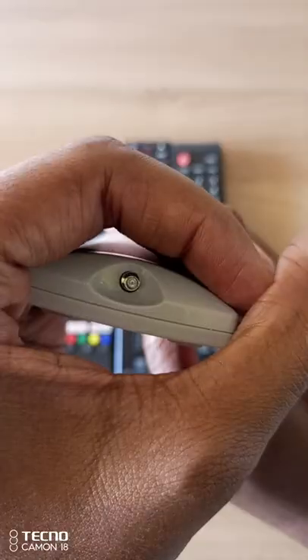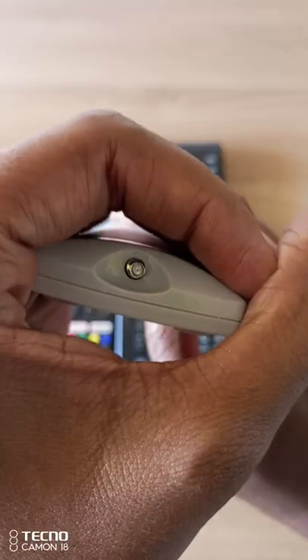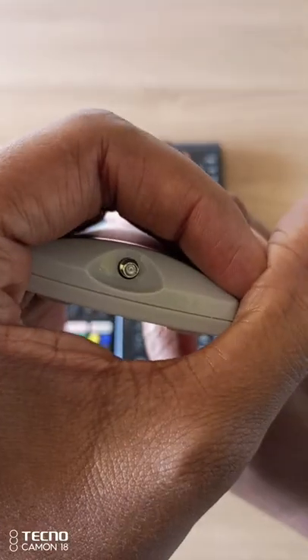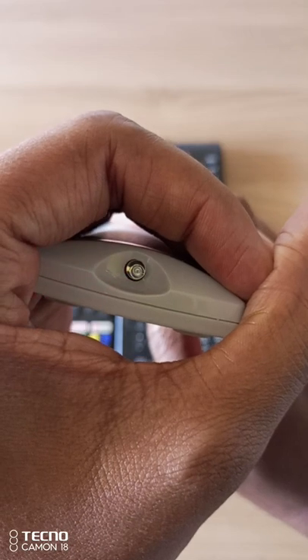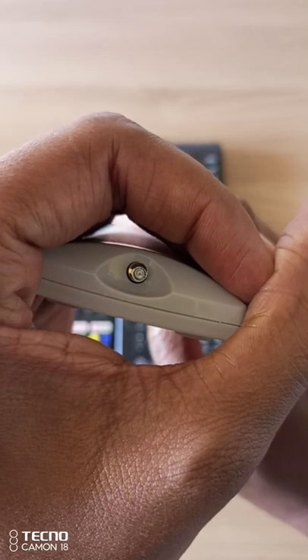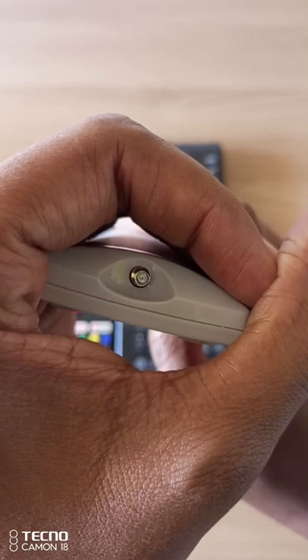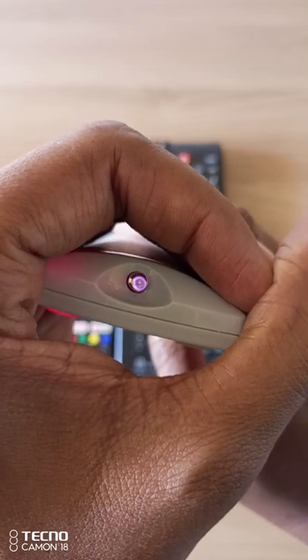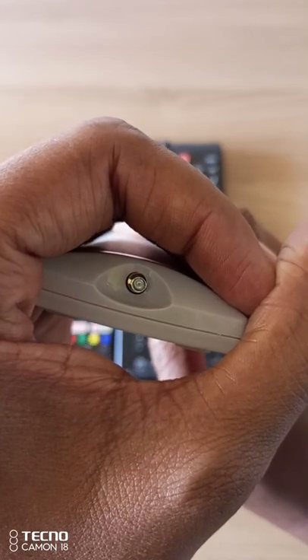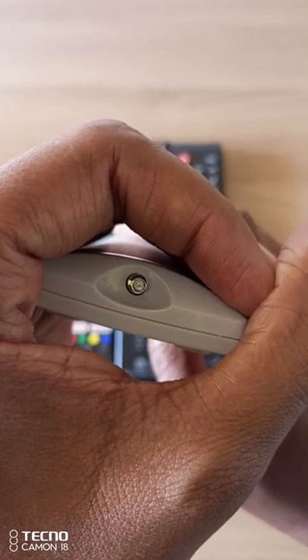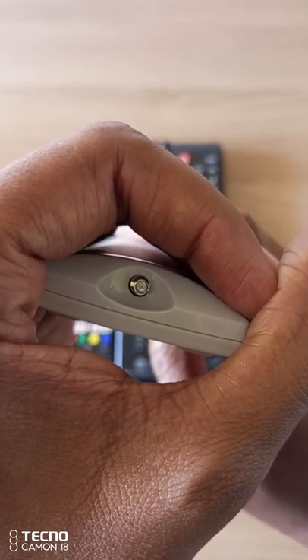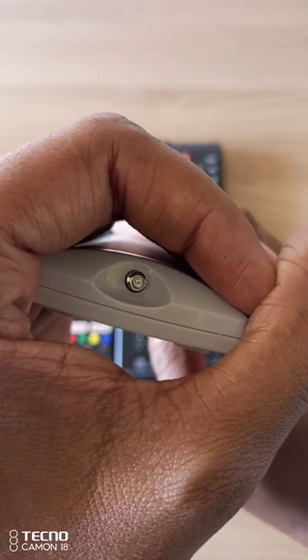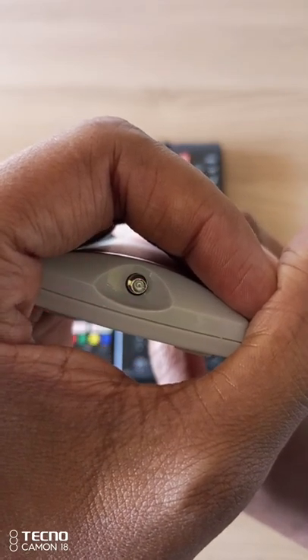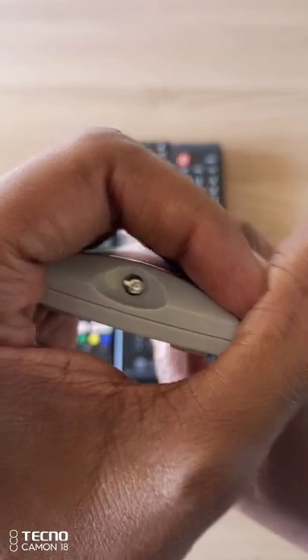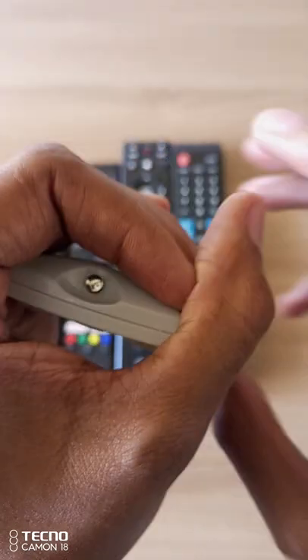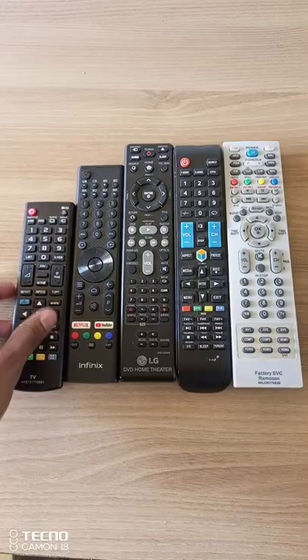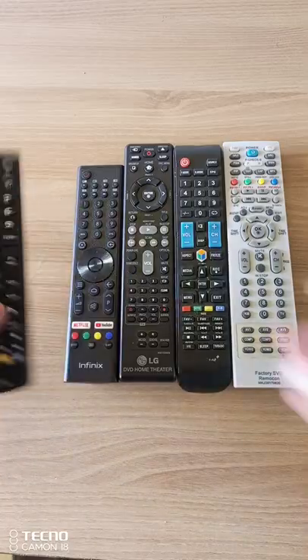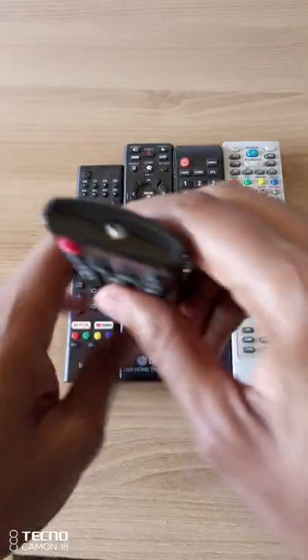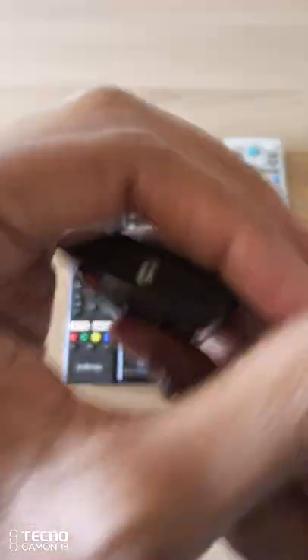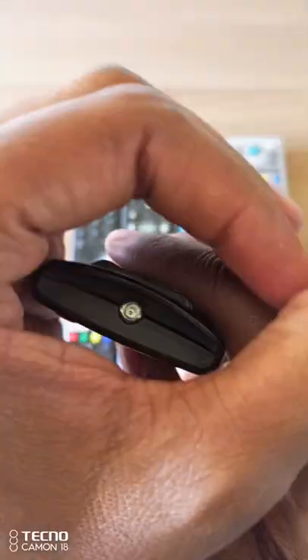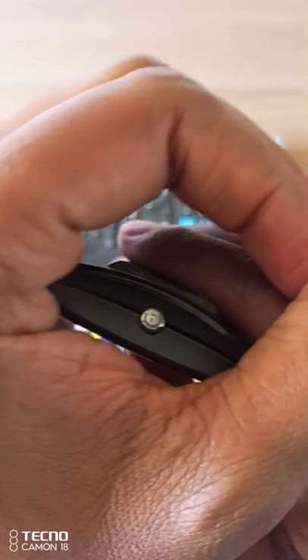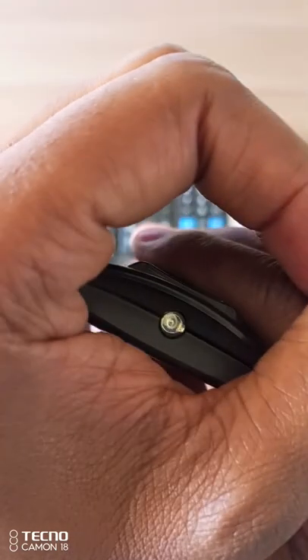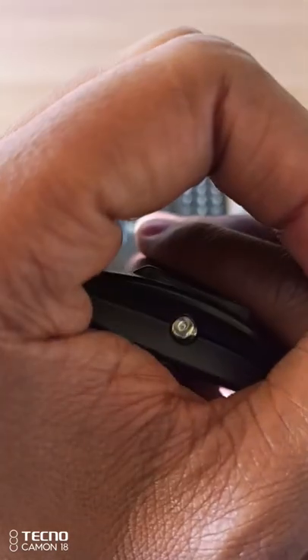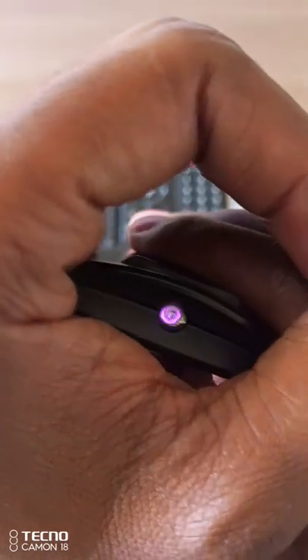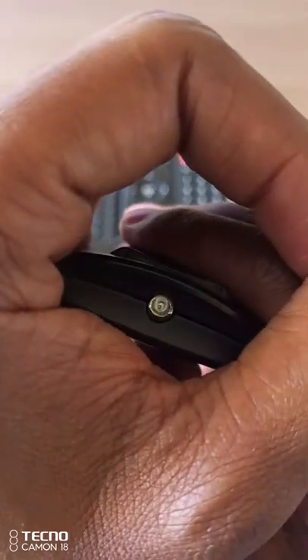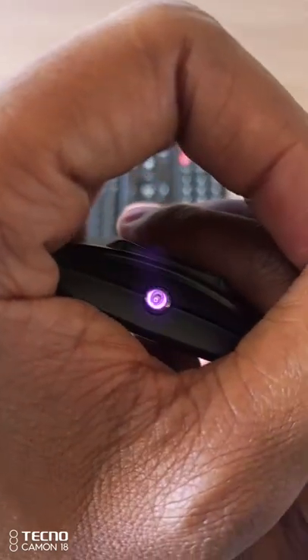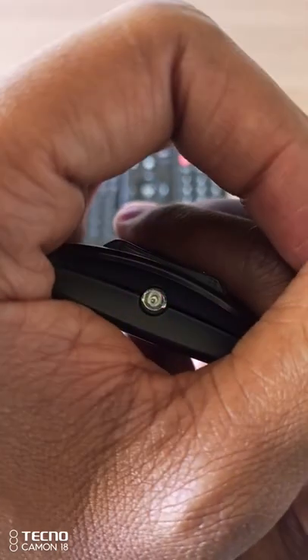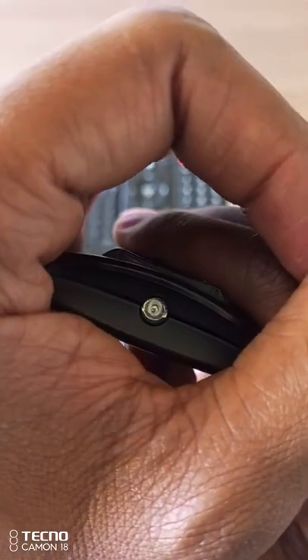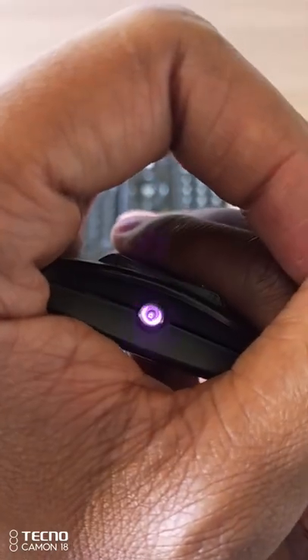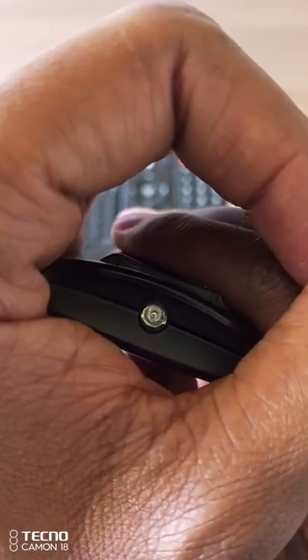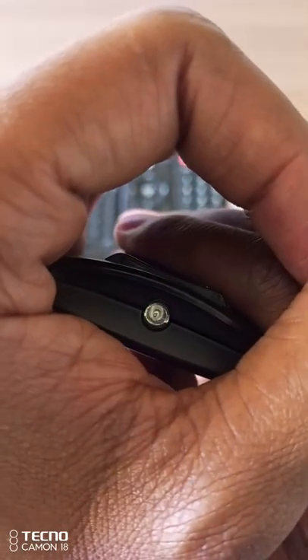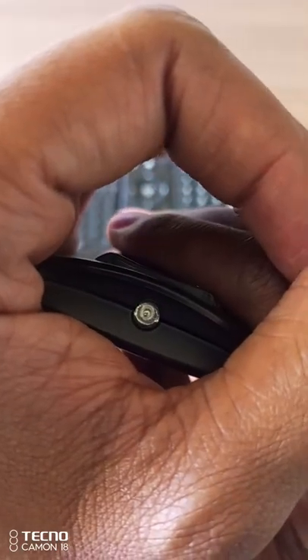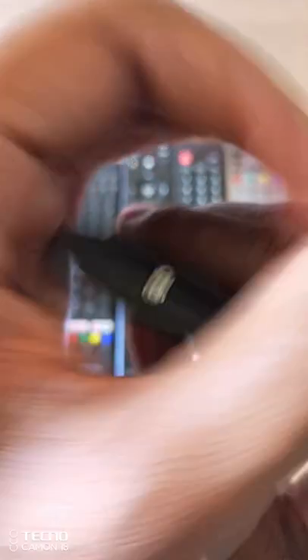Now, you will see a small purple light, and this means that the remote control is working. This light is visible to your phone's camera, but it's not visible to the naked eye.